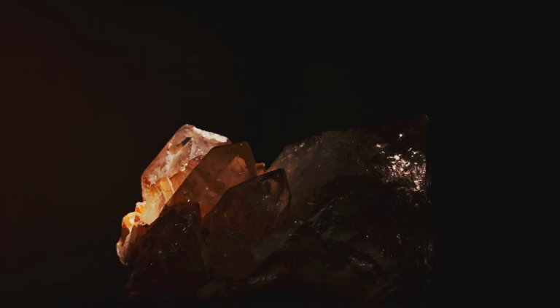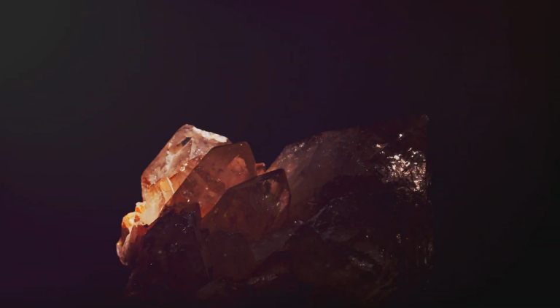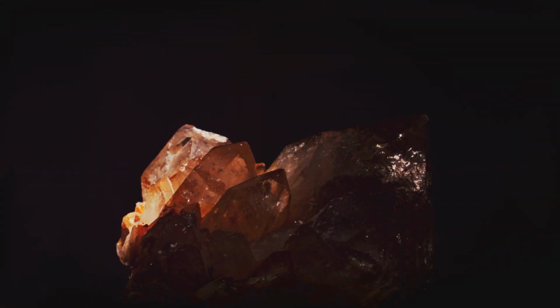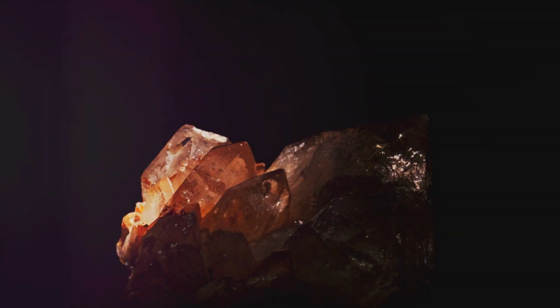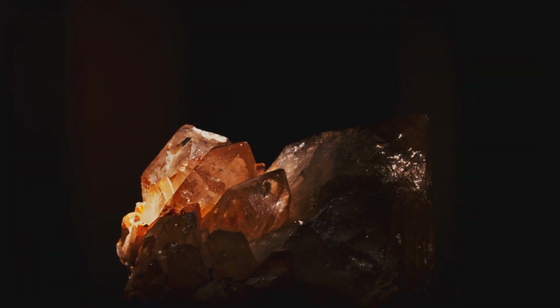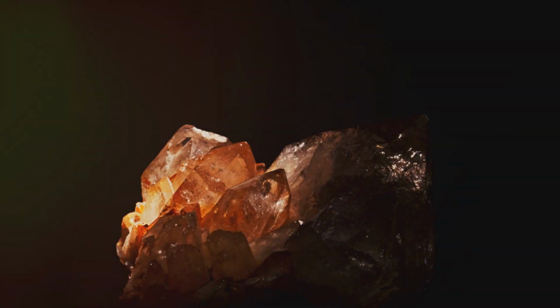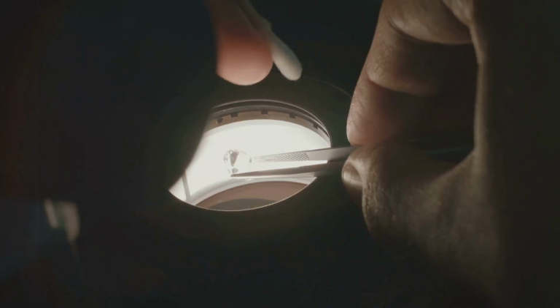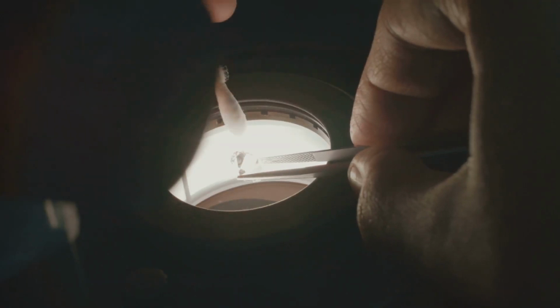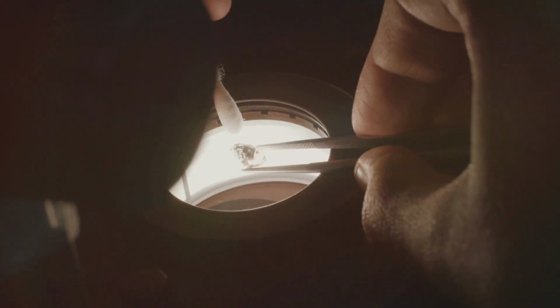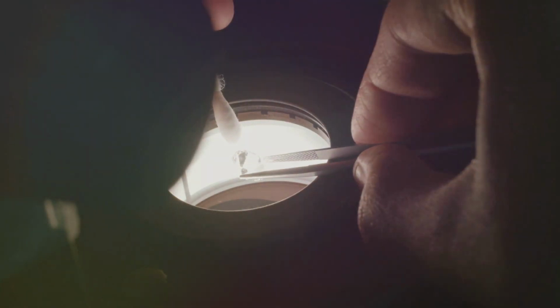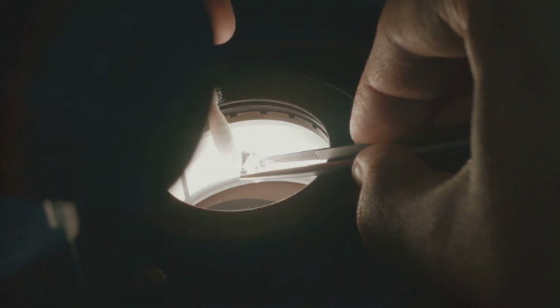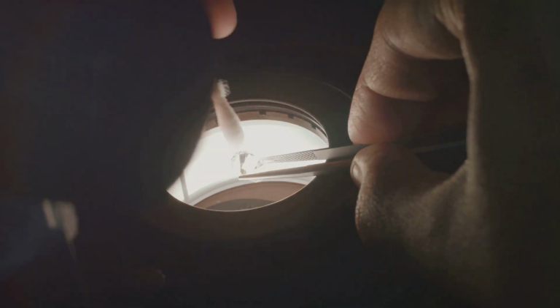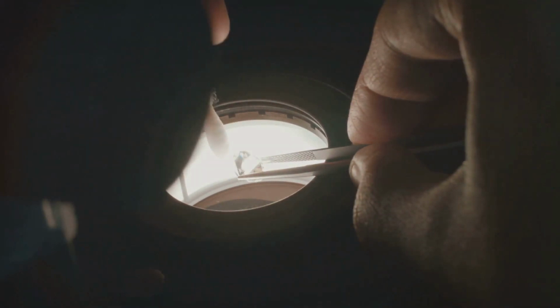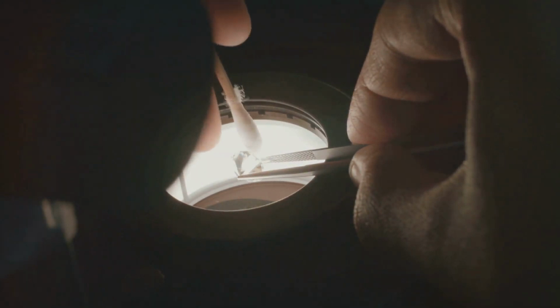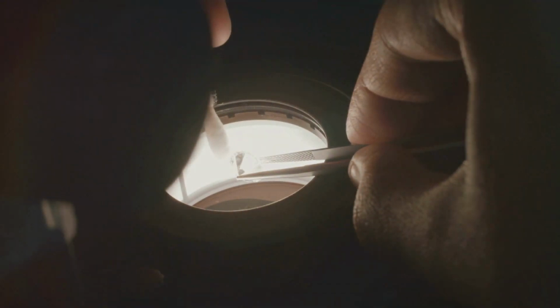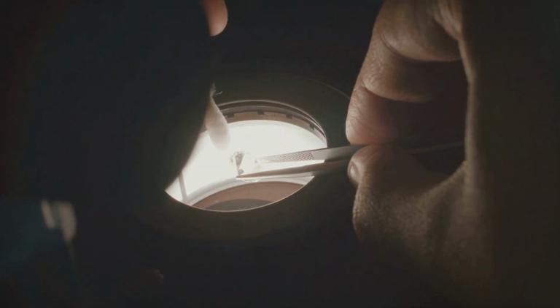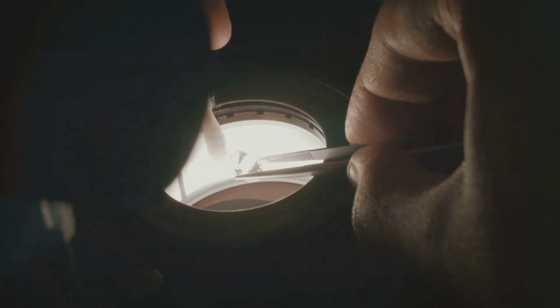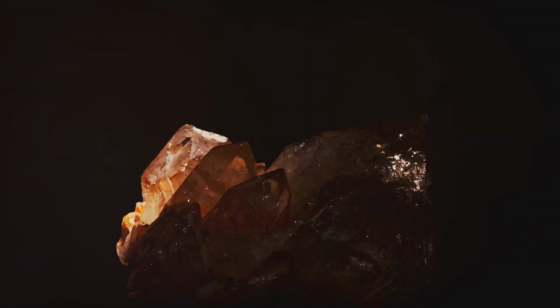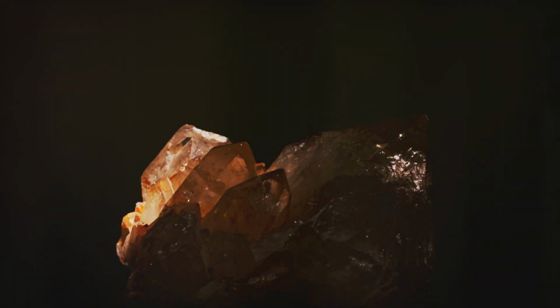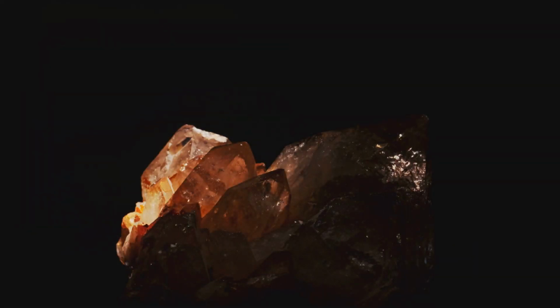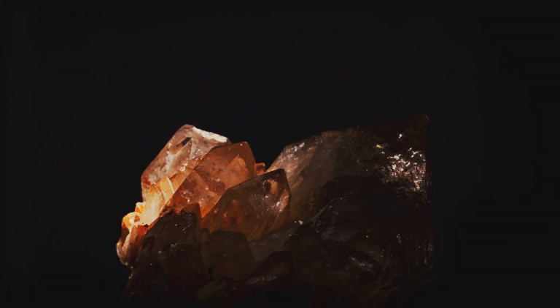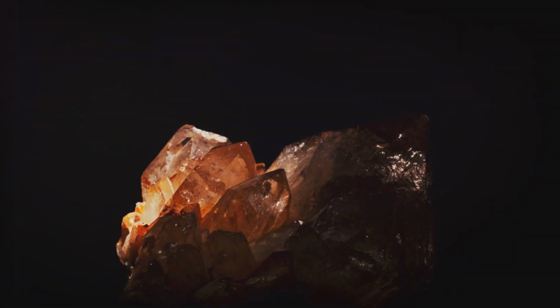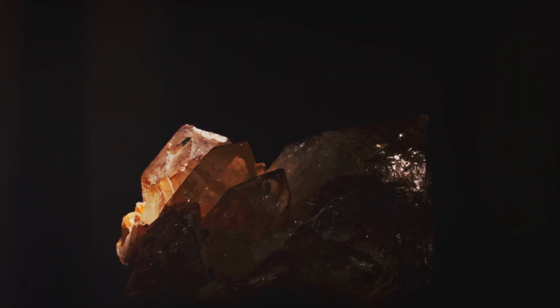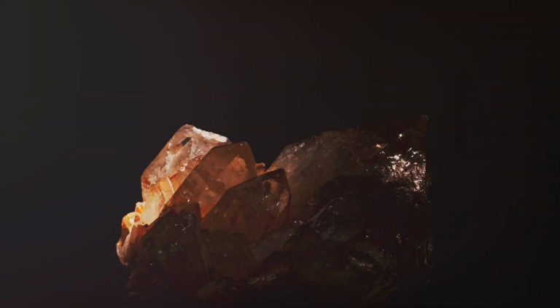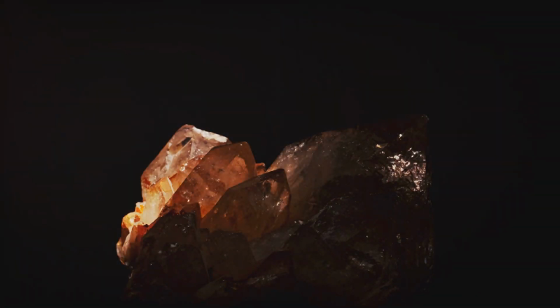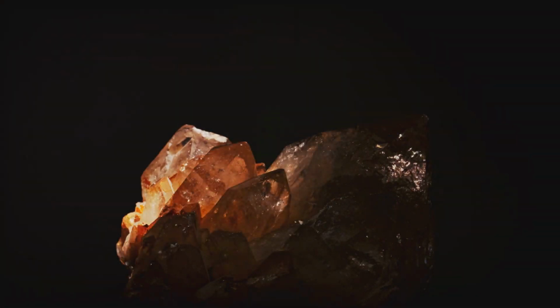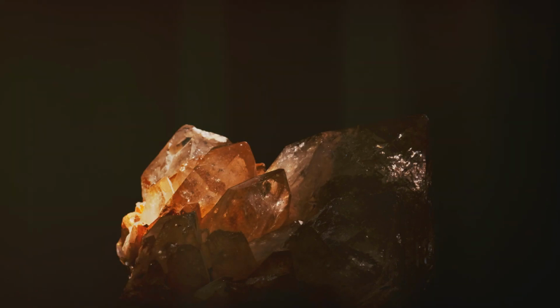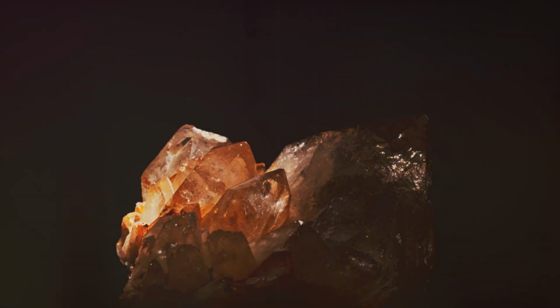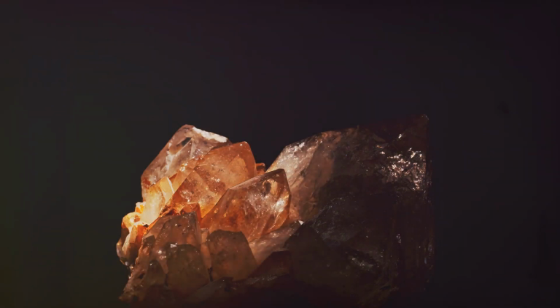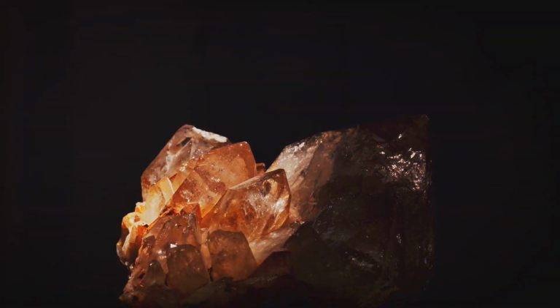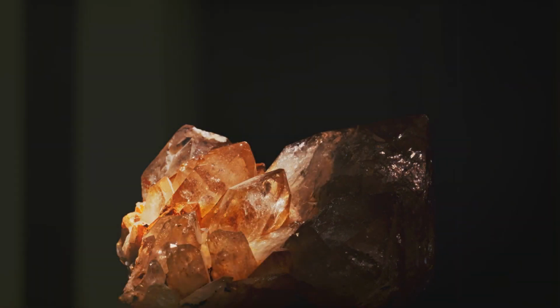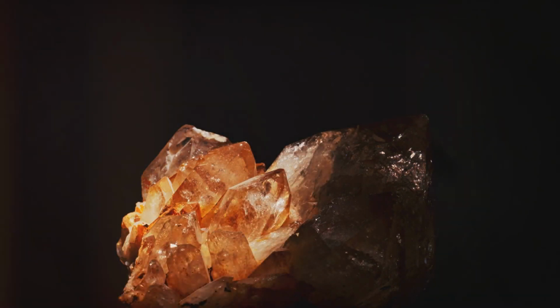For centuries, humans have prized quartz for its beauty. We've shaped it into jewelry and ornaments, admiring its clarity and brilliance. But quartz is more than just a pretty face — it holds within its structure a secret power, a force of nature waiting to be harnessed.